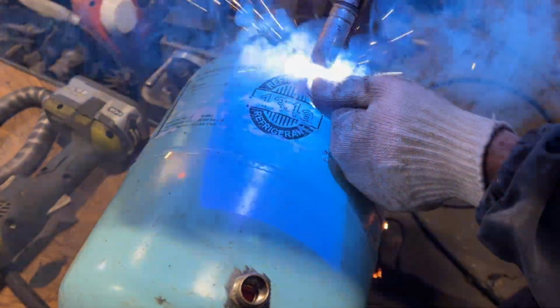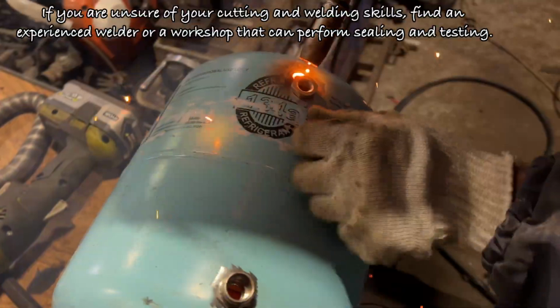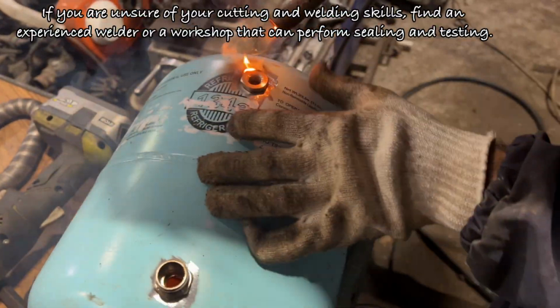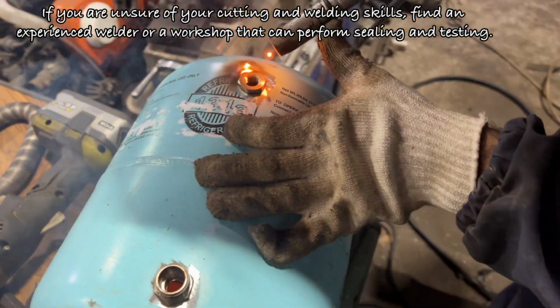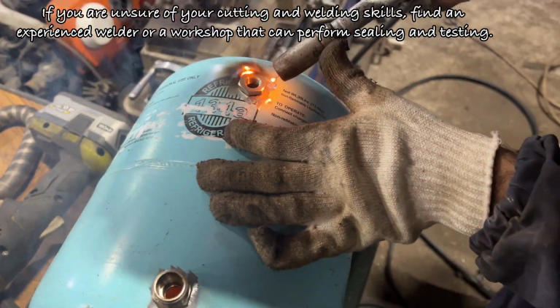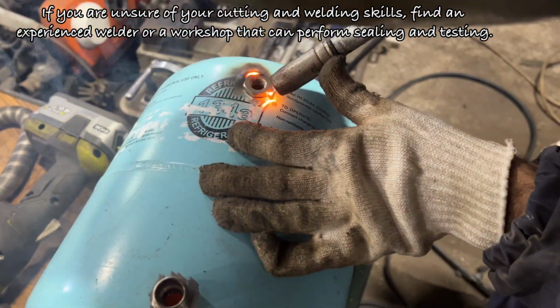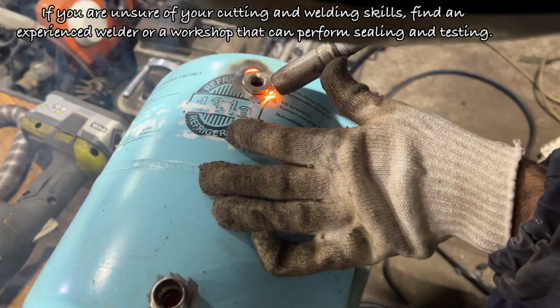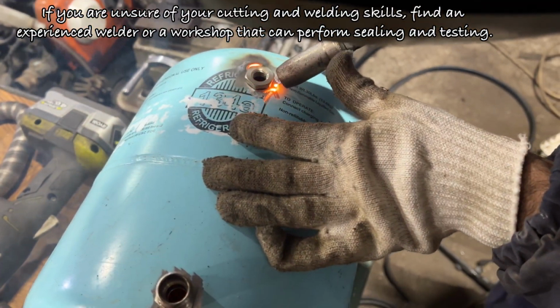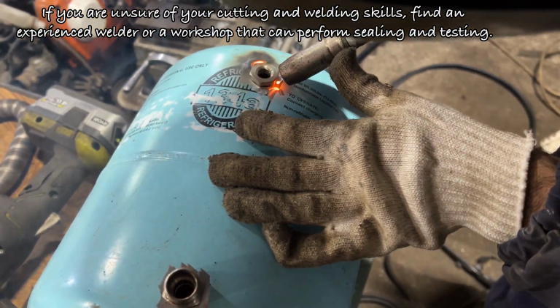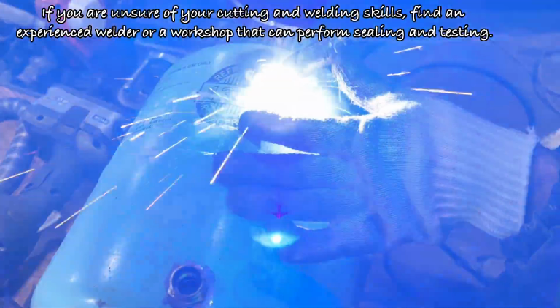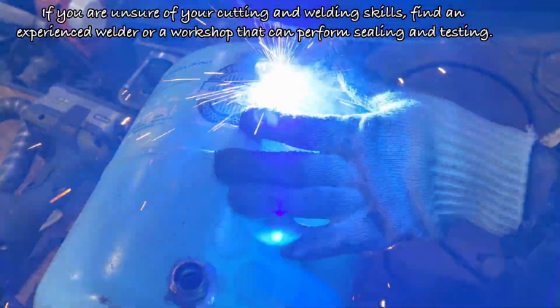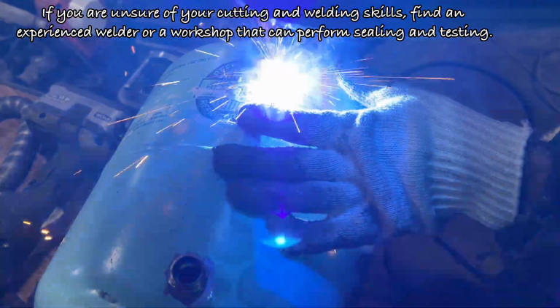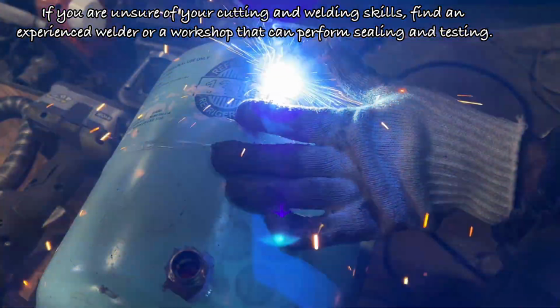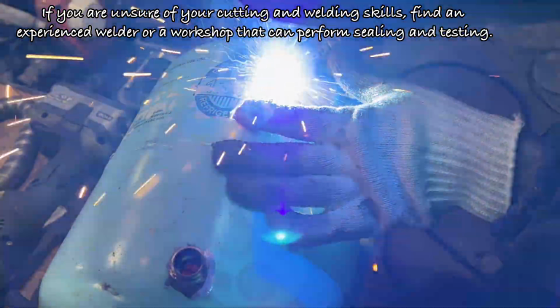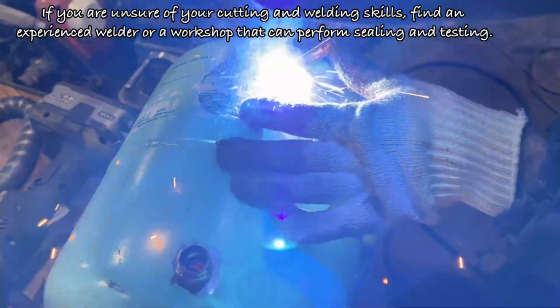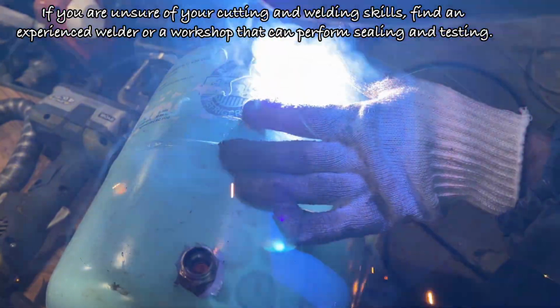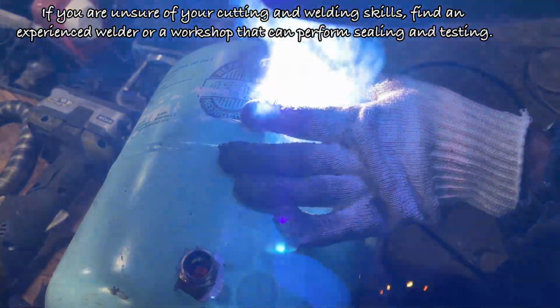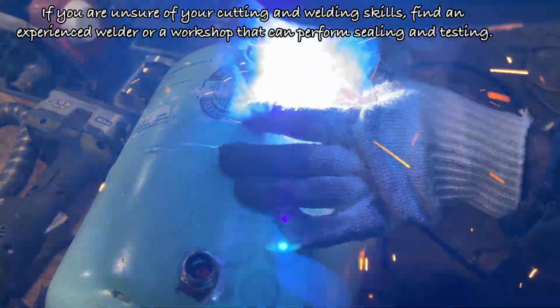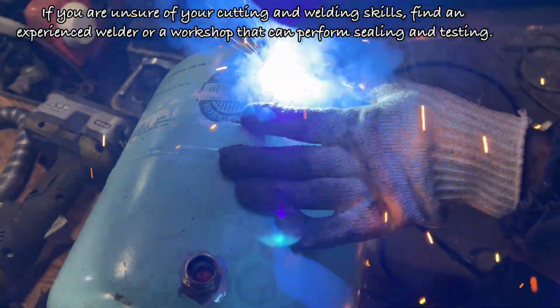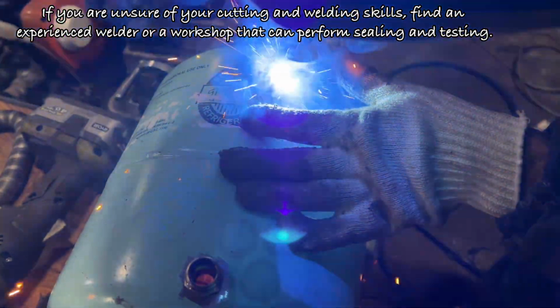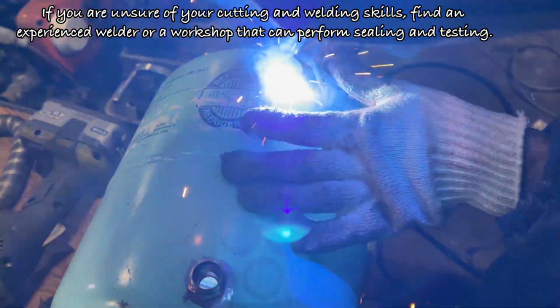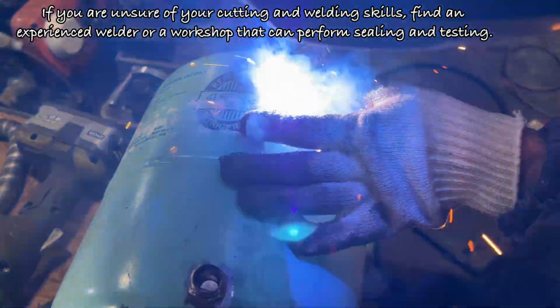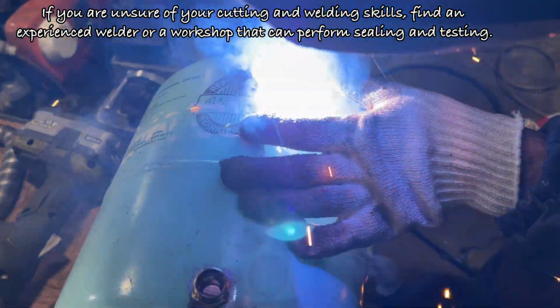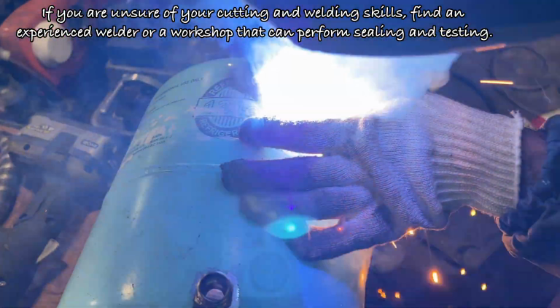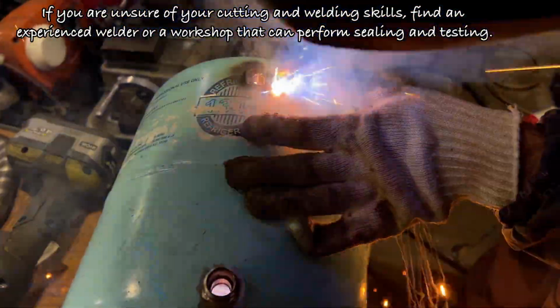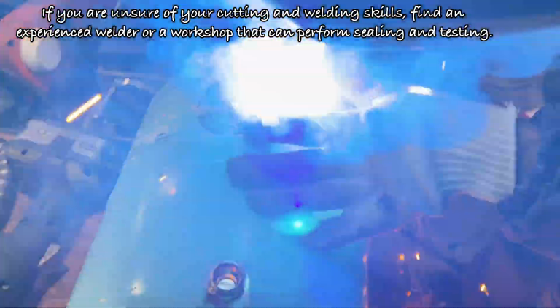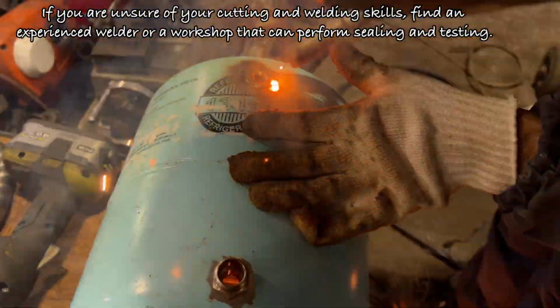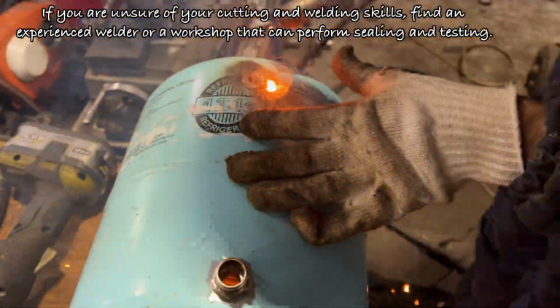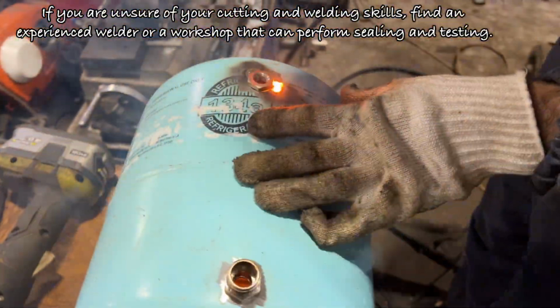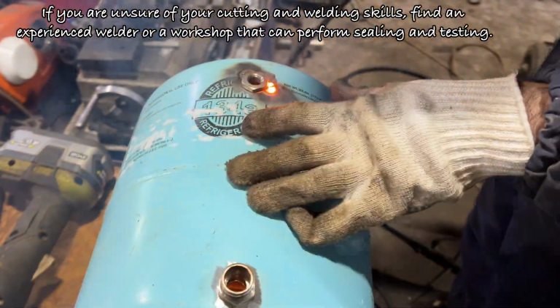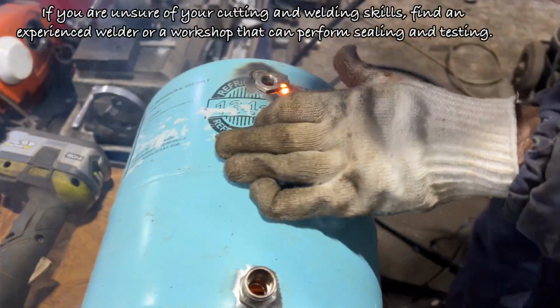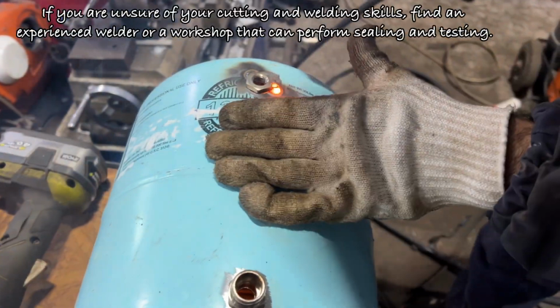If you are unsure of your cutting and welding skills, find an experienced welder or a workshop that can perform sealing and testing.